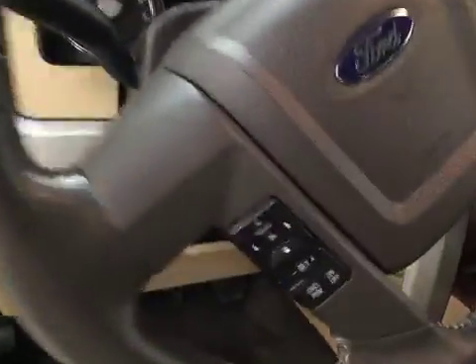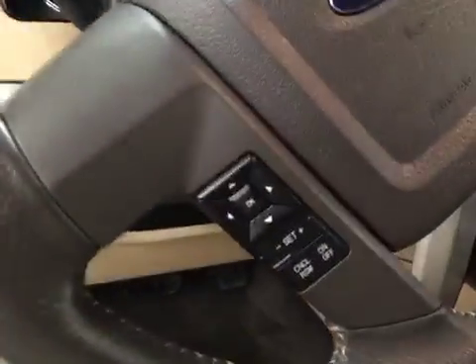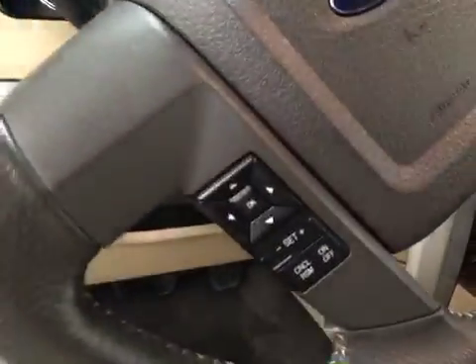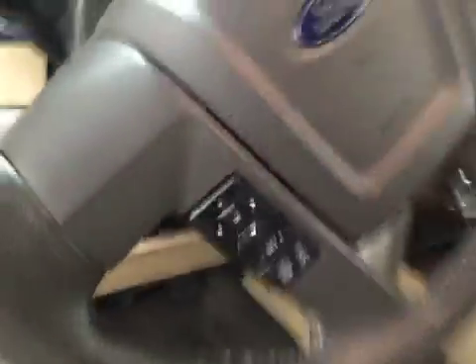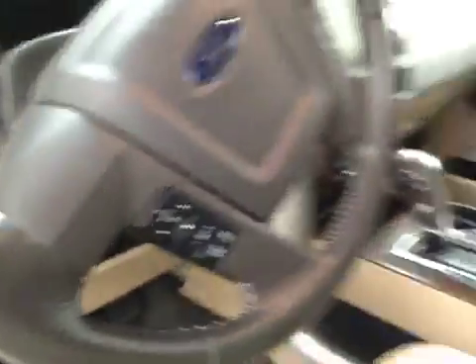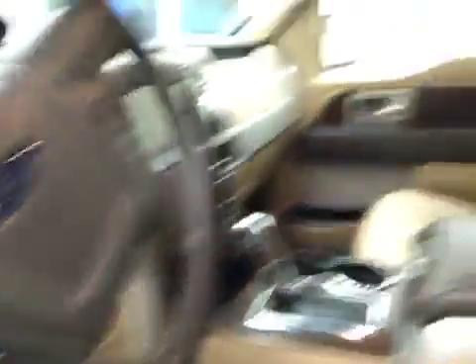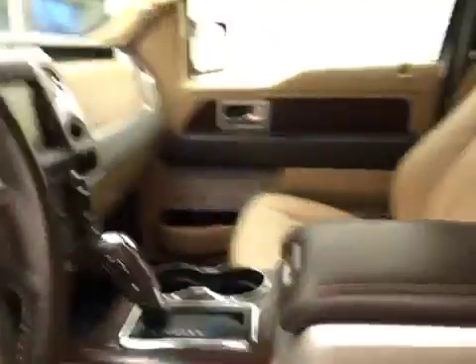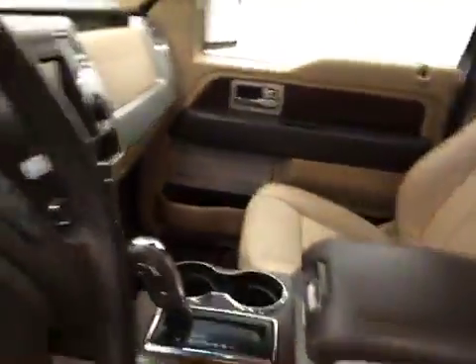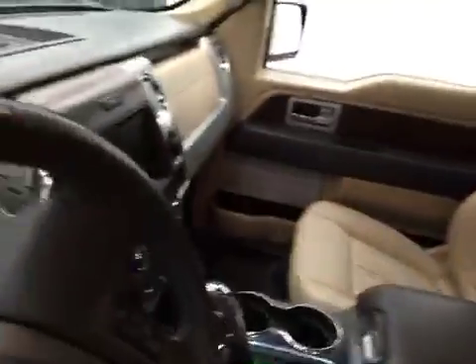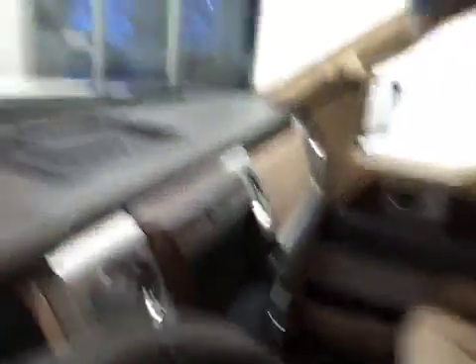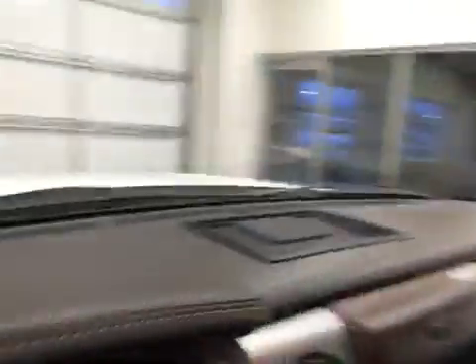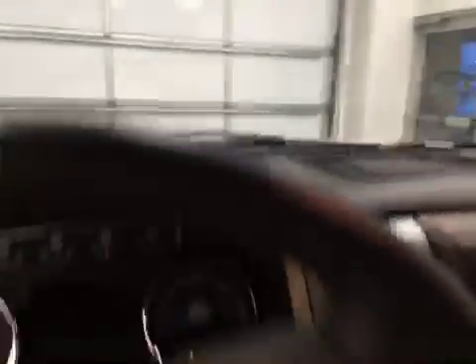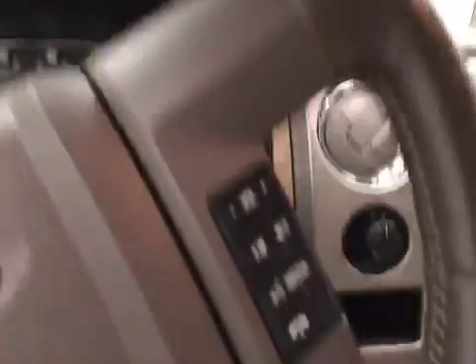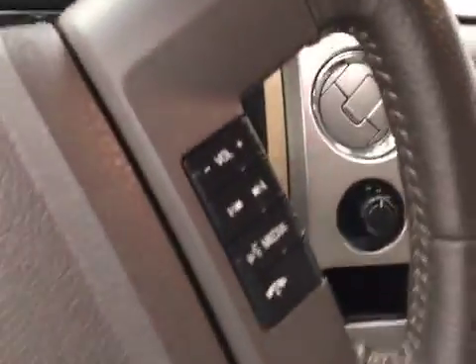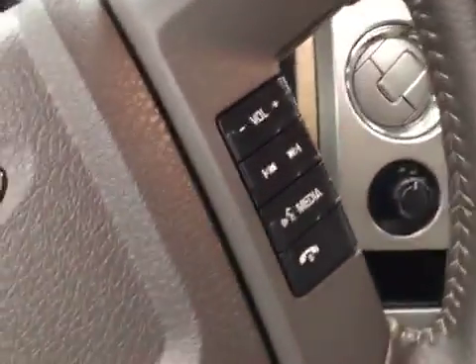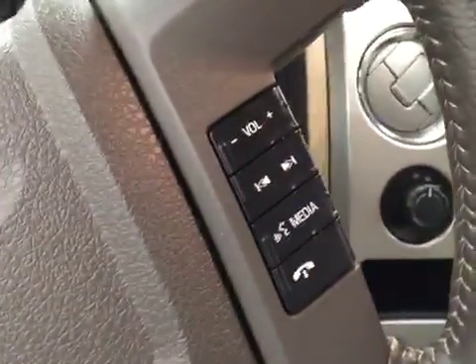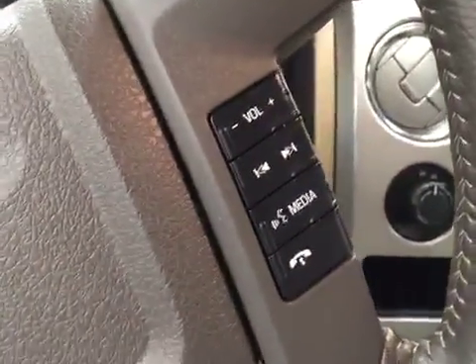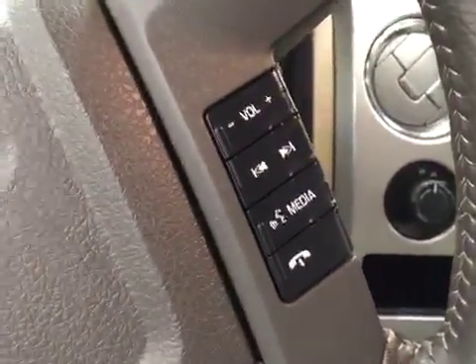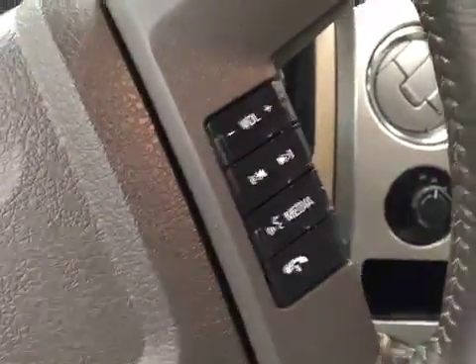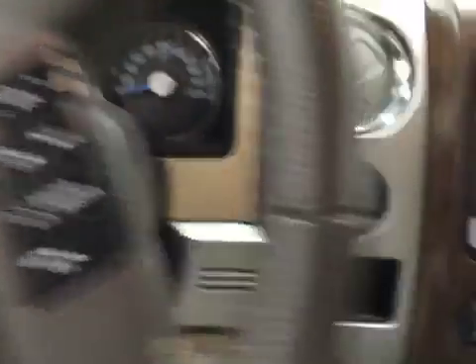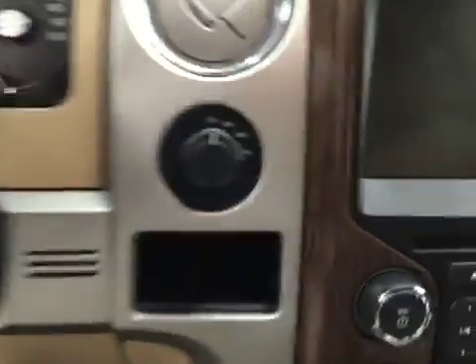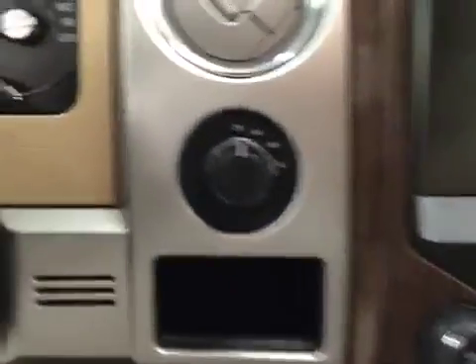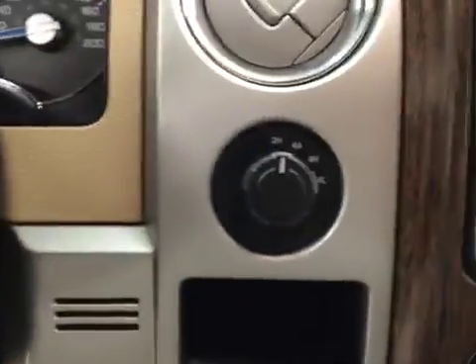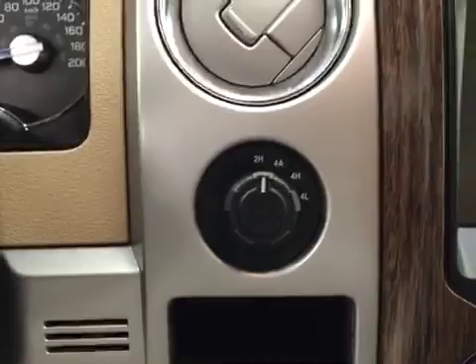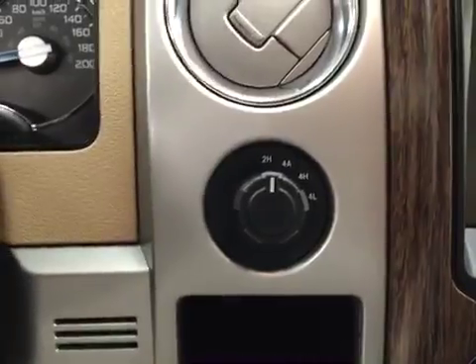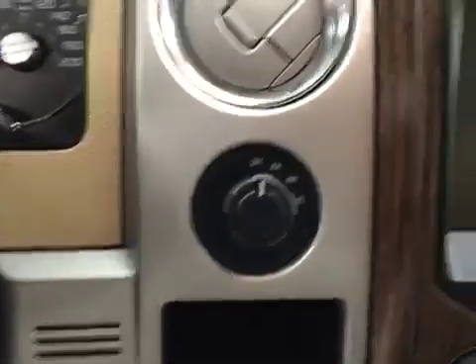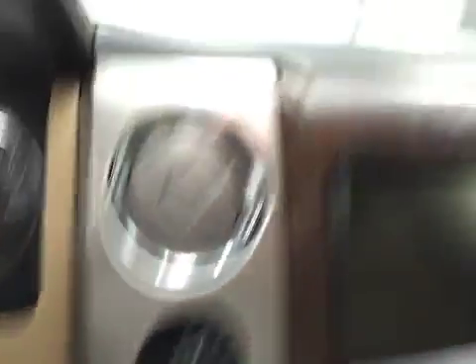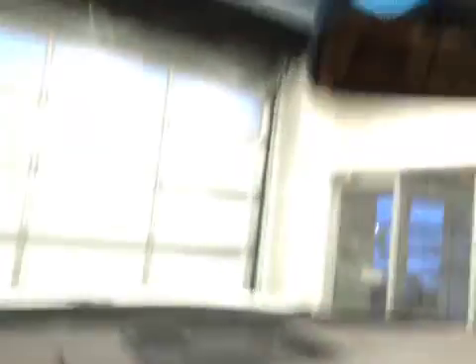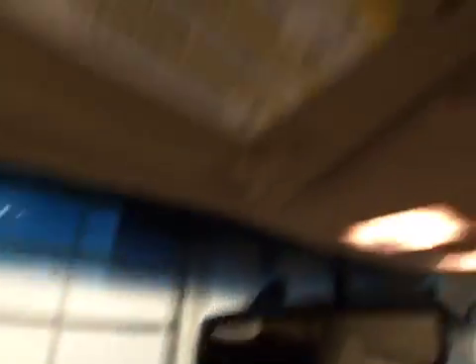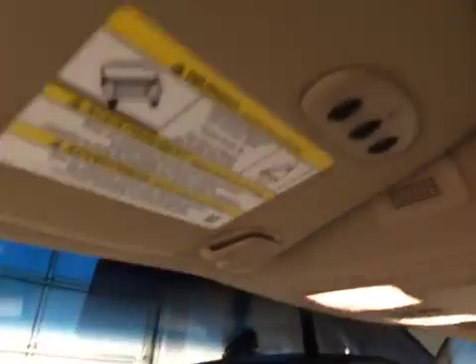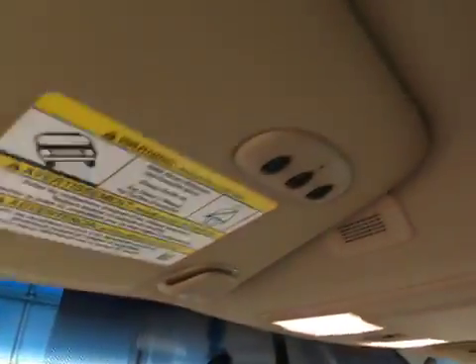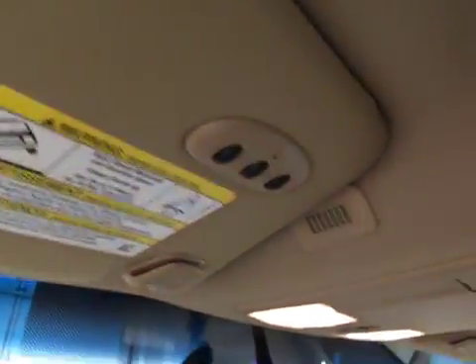Additional interior features include cruise control, hands-free communication and audio controls, four-wheel drive controls, and a garage door opener.